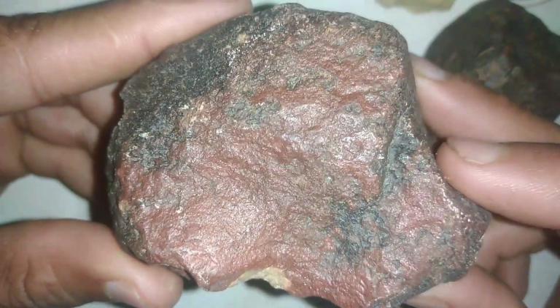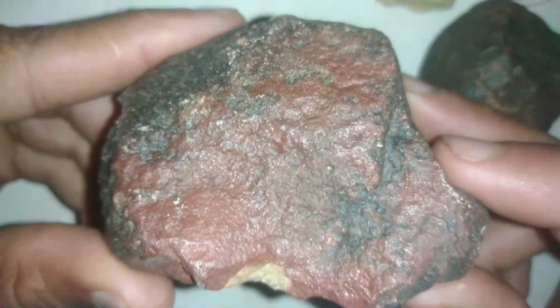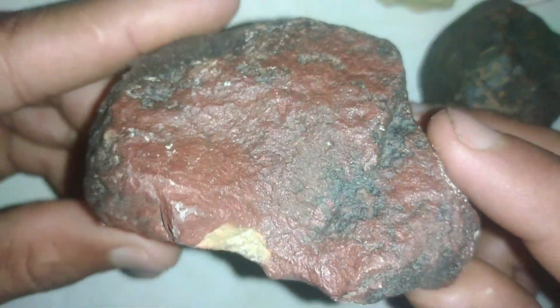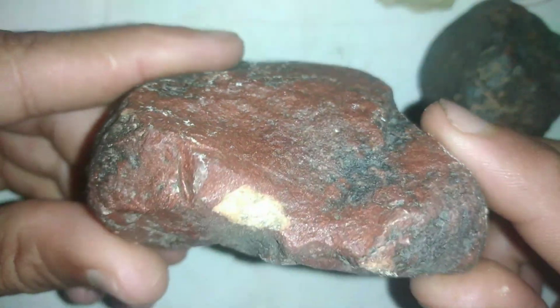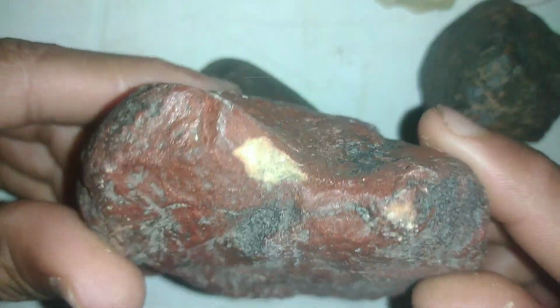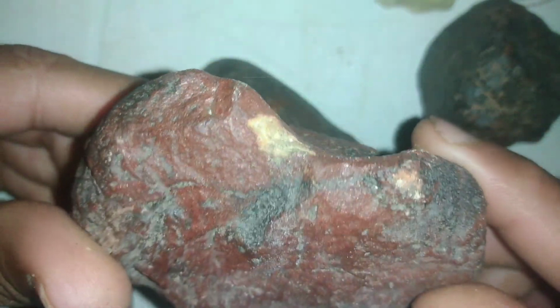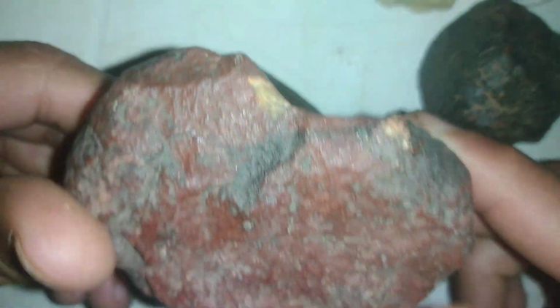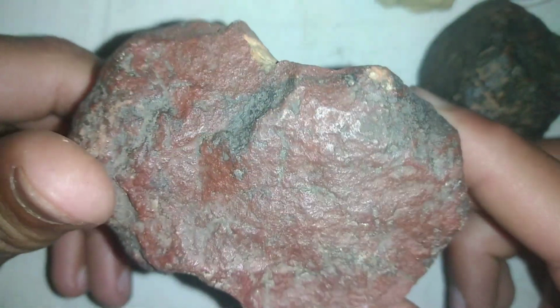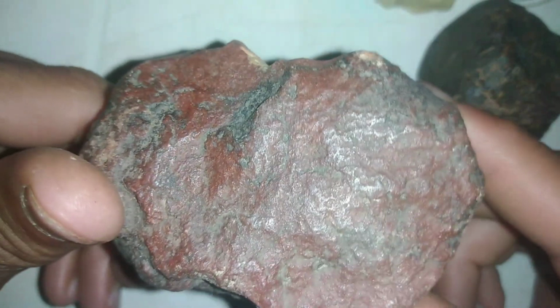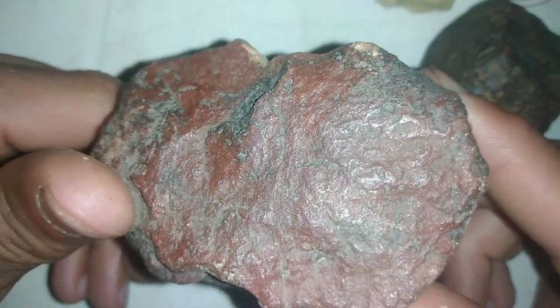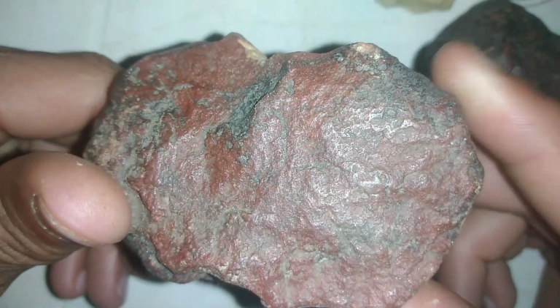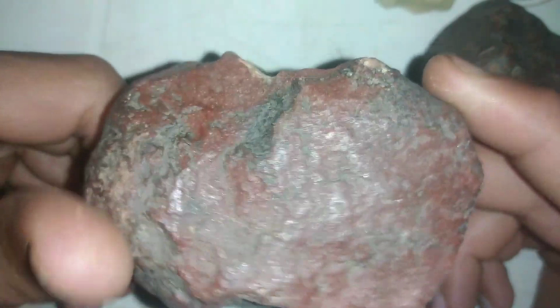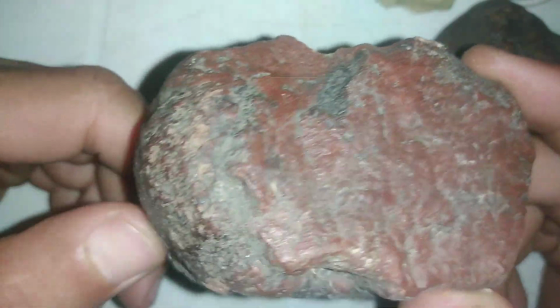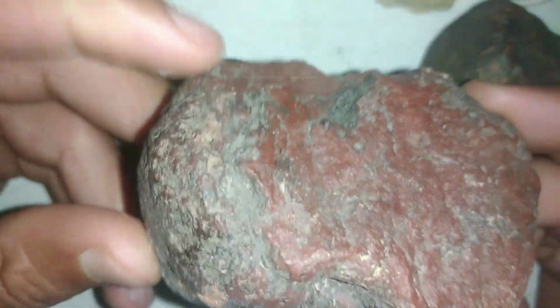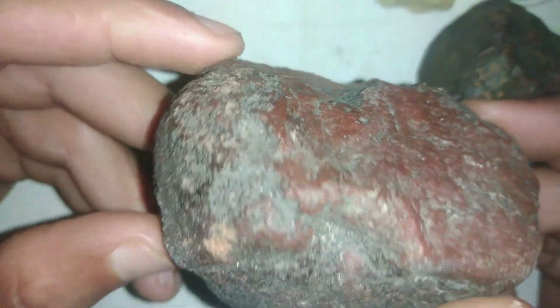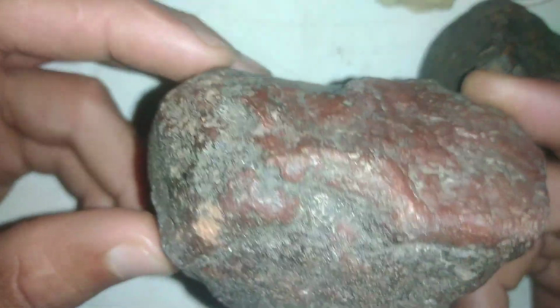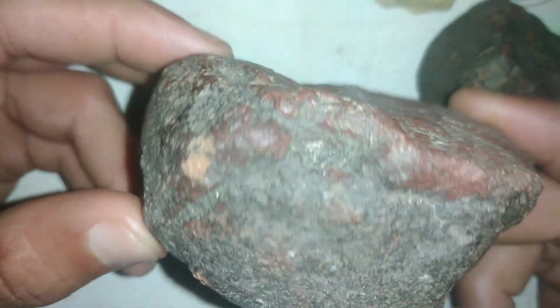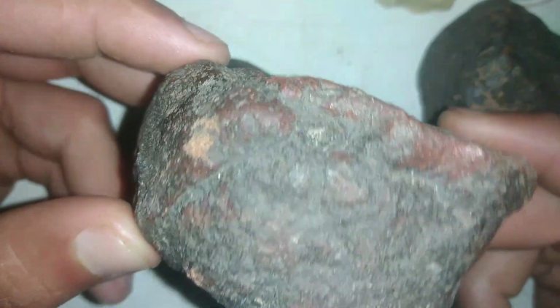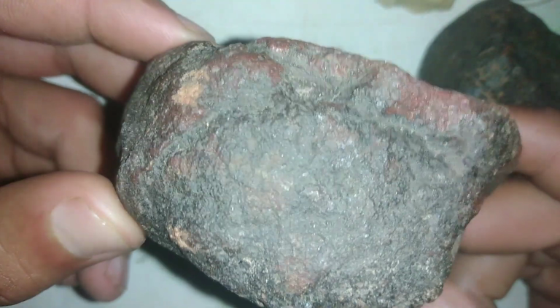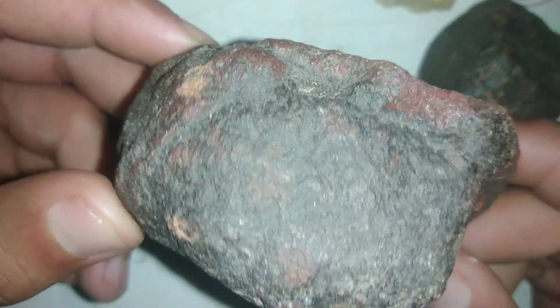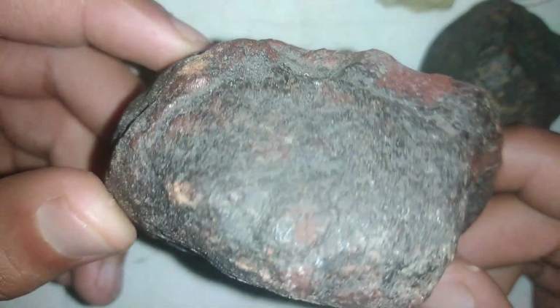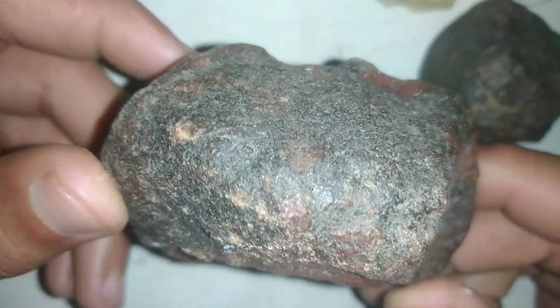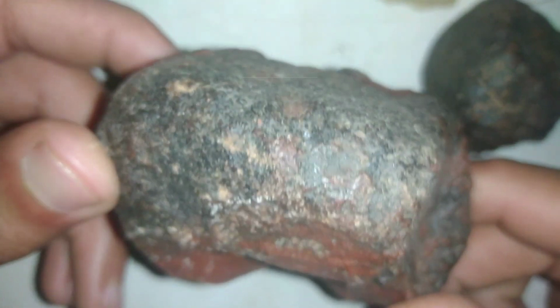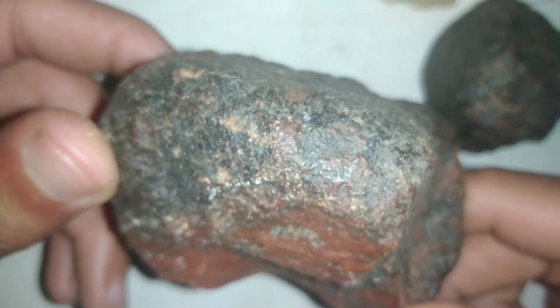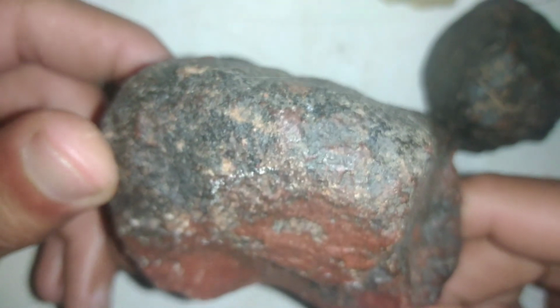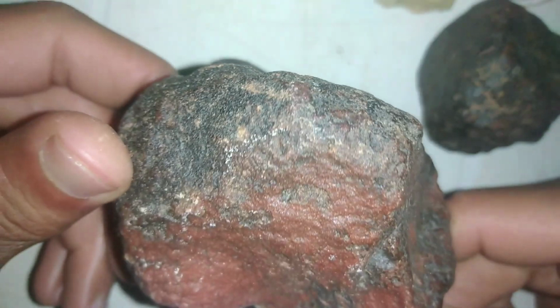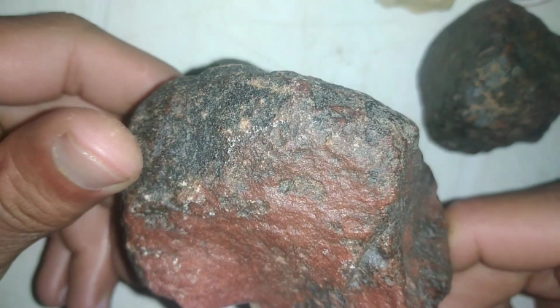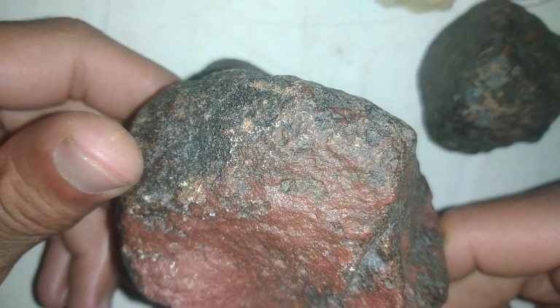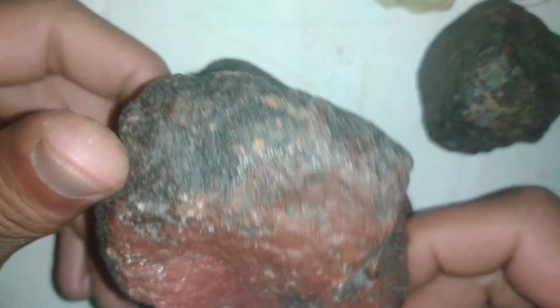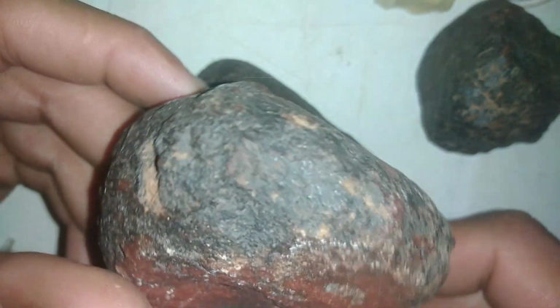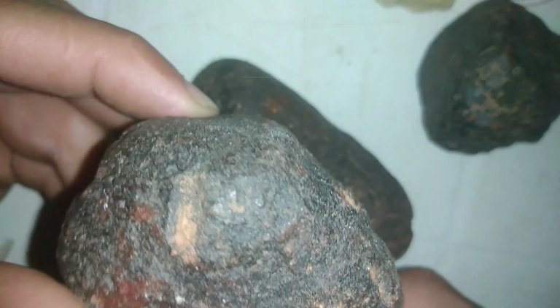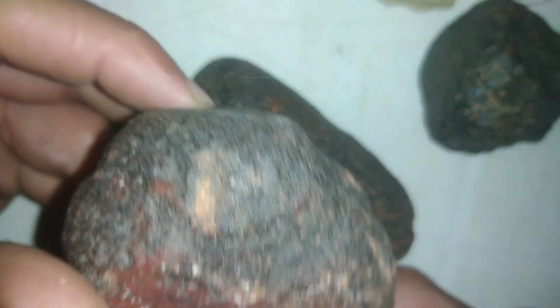Here's a starry surprise: some meteorites contain diamonds formed during violent asteroid collisions. These space rocks aren't just scientific curiosities — they're keys to understanding Earth's origins and the ingredients of life itself.